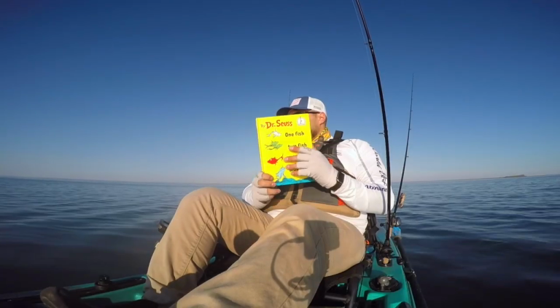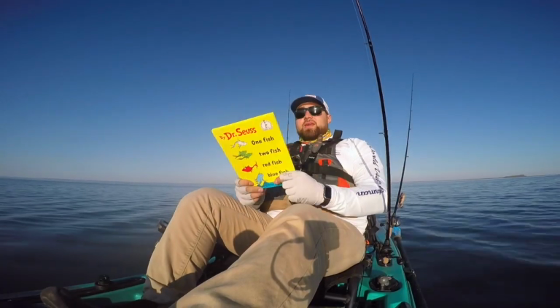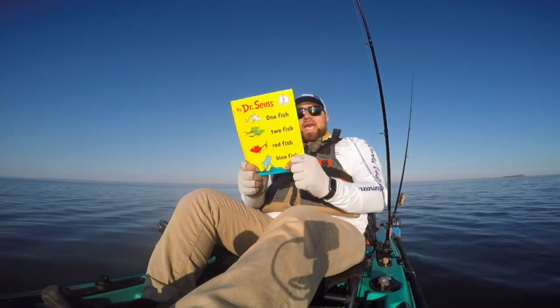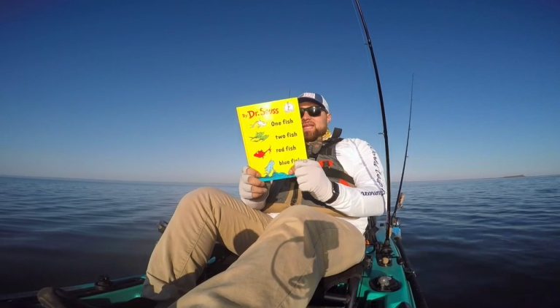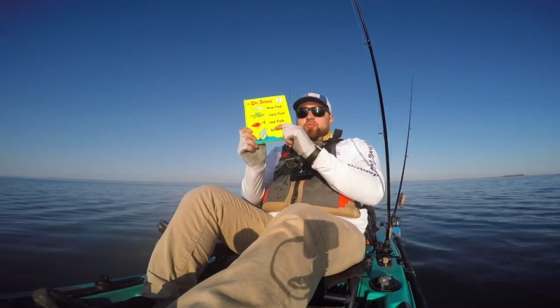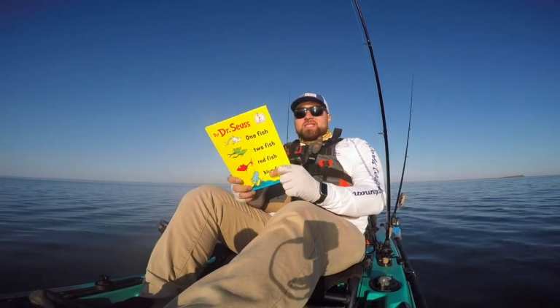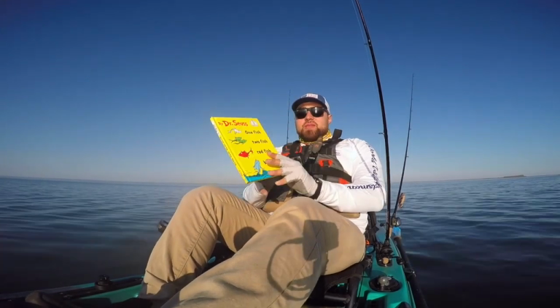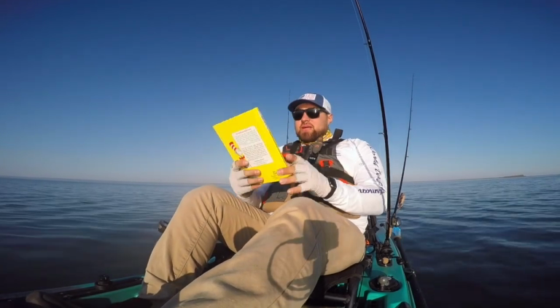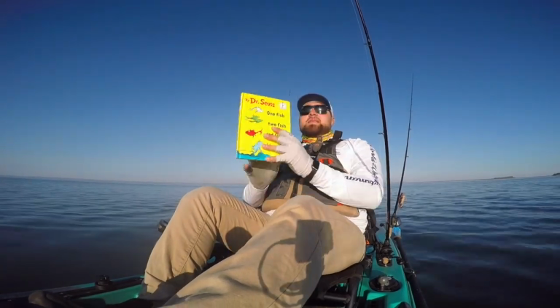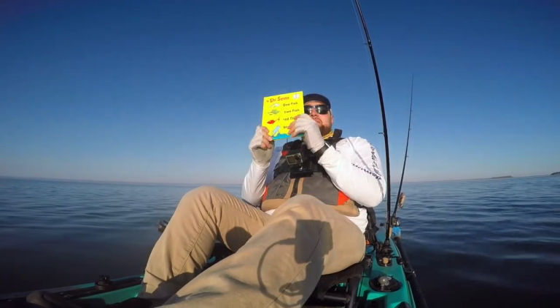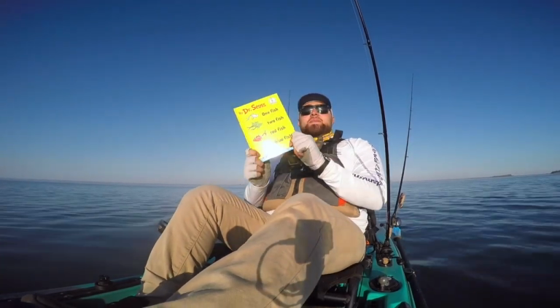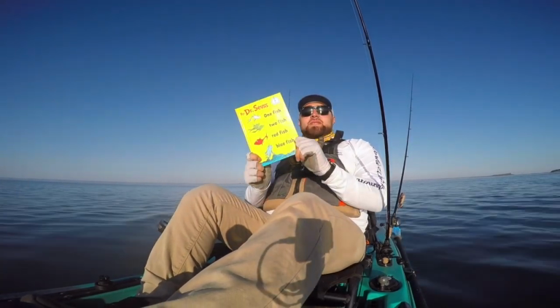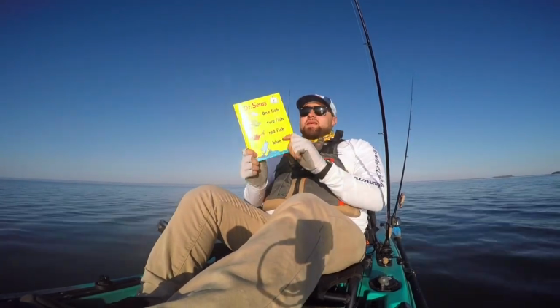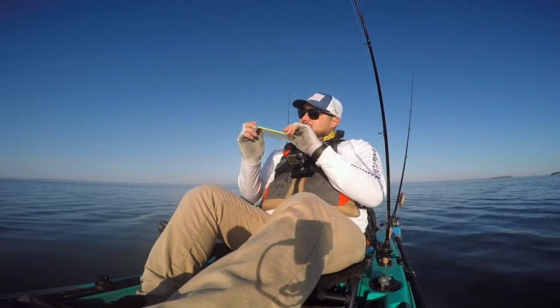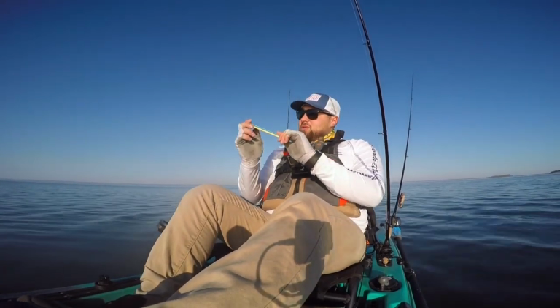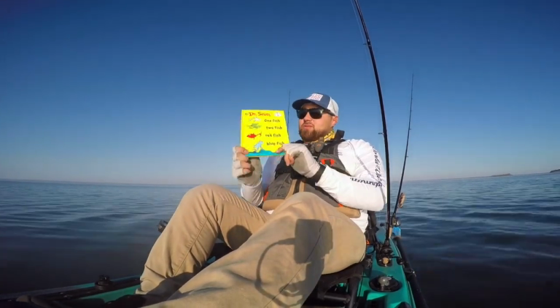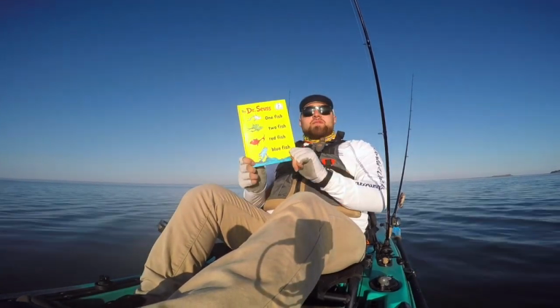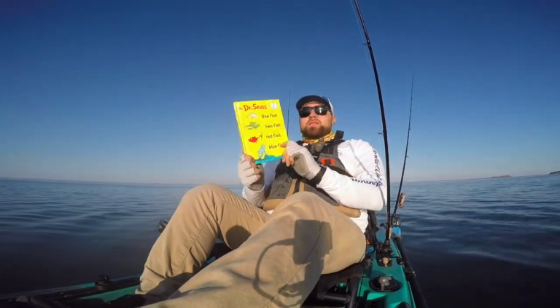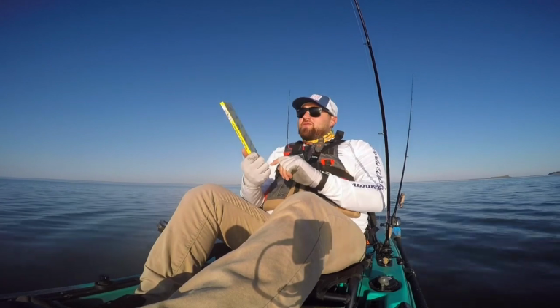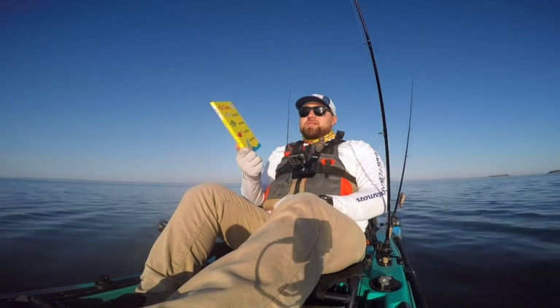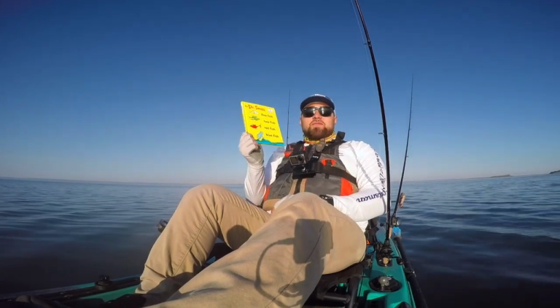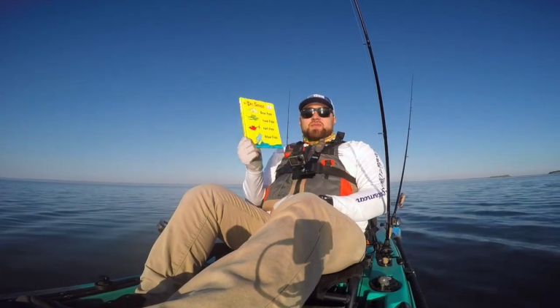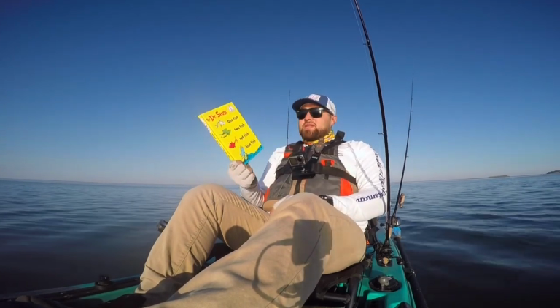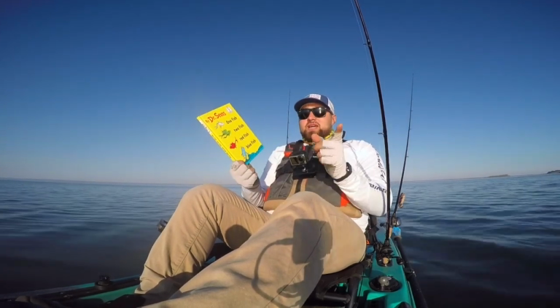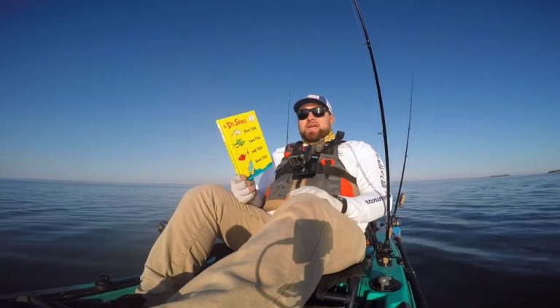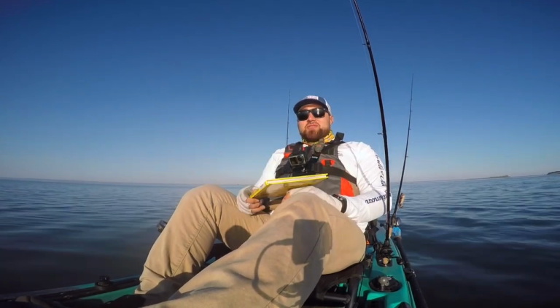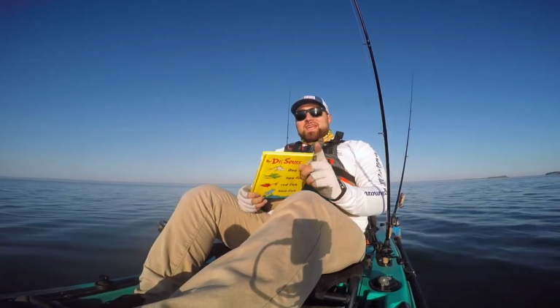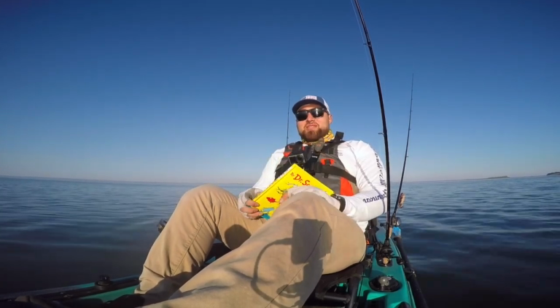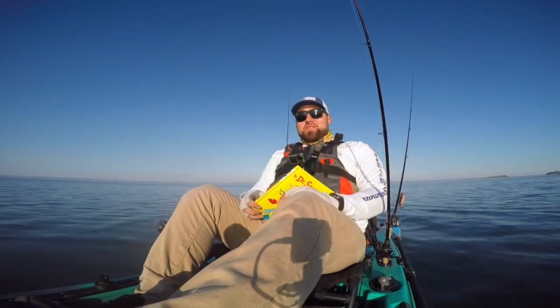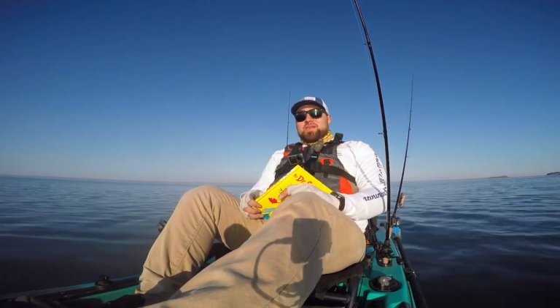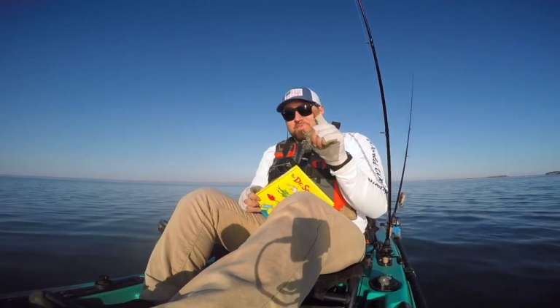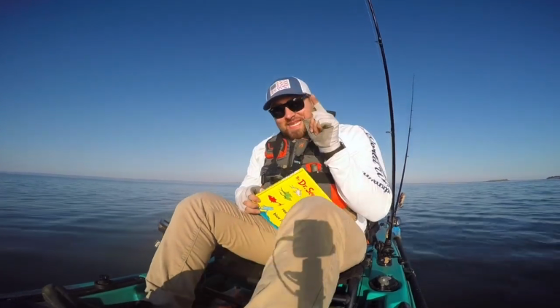The end! I hope you guys enjoyed the book. My name is Mr. Z. This was One Fish, Two Fish, Red Fish, Blue Fish. Hope you guys enjoyed. Catch you on the next one. Peace out.